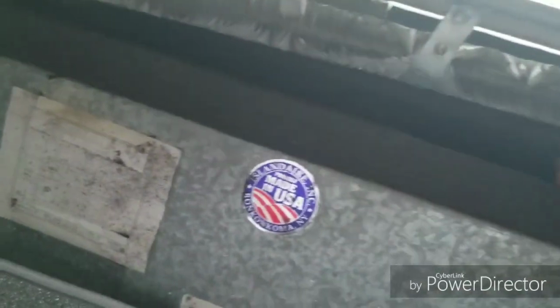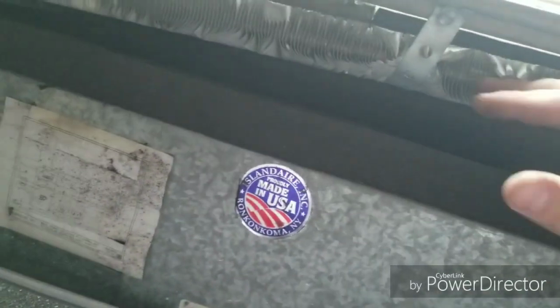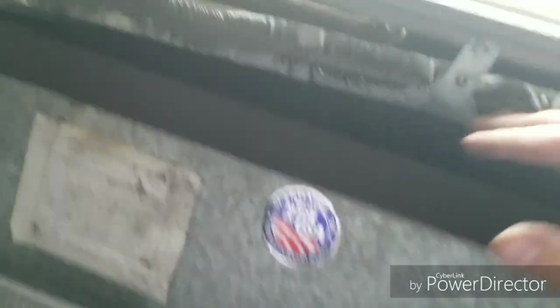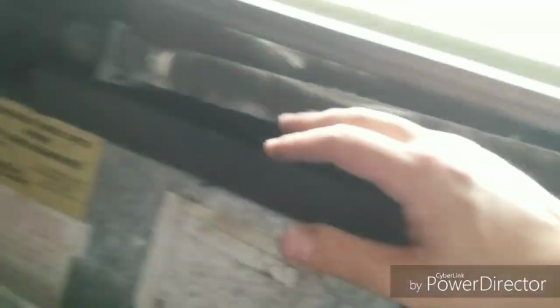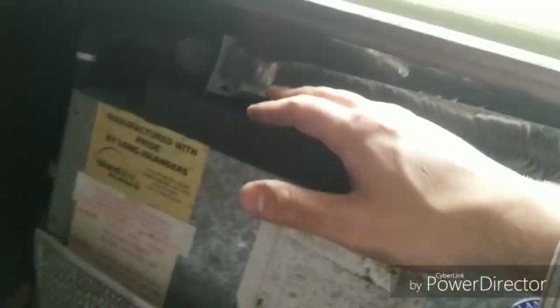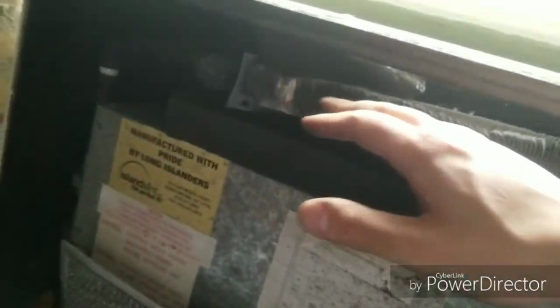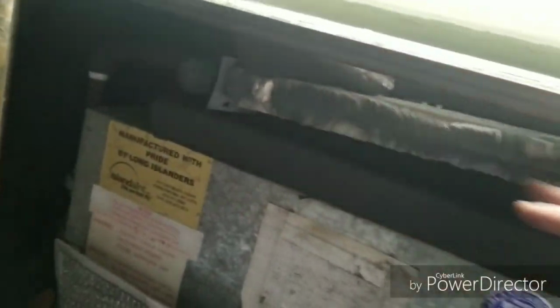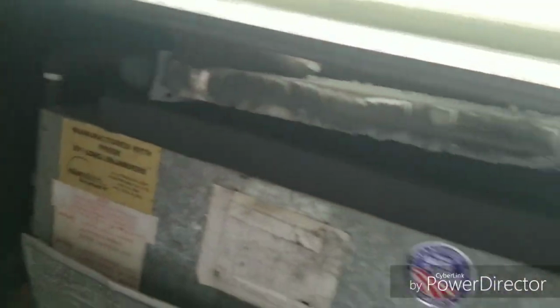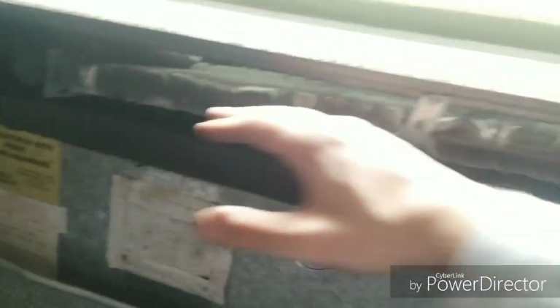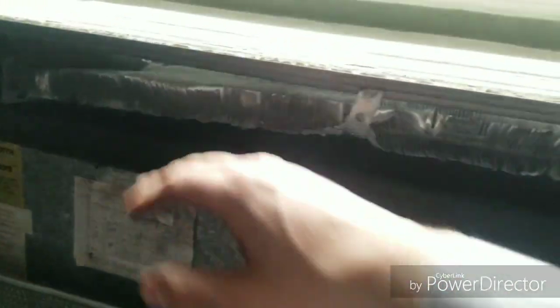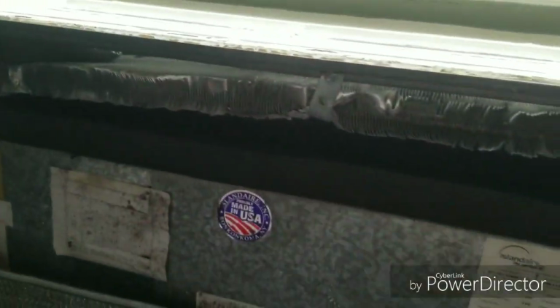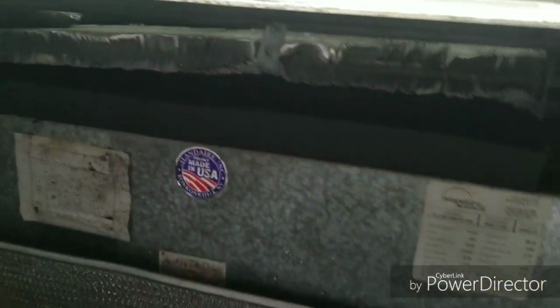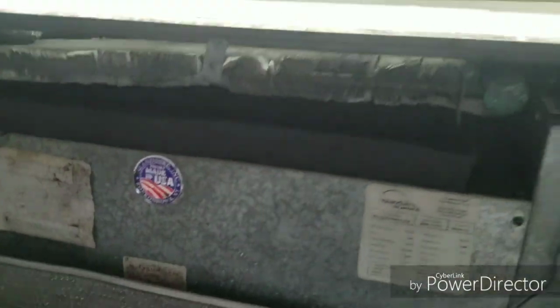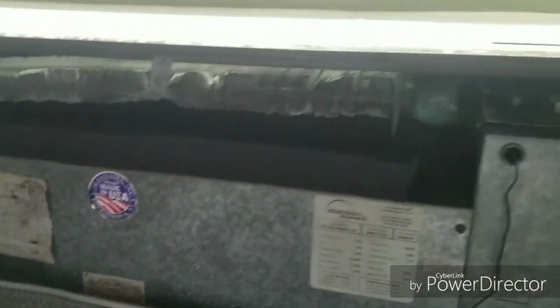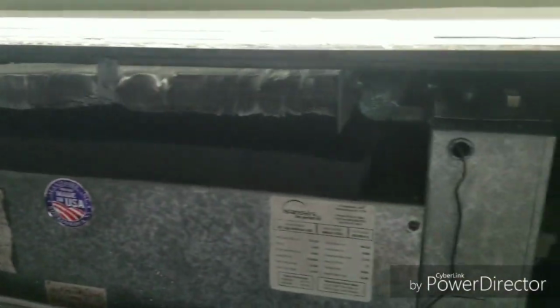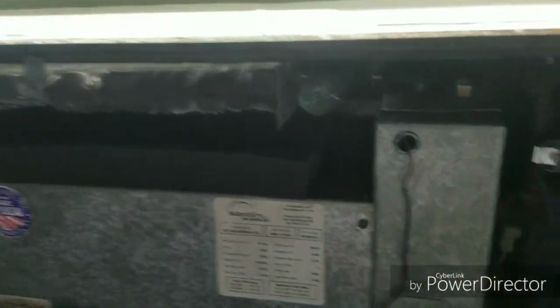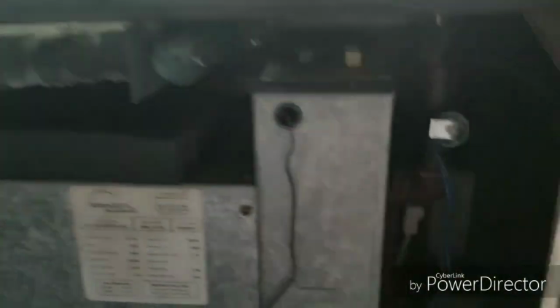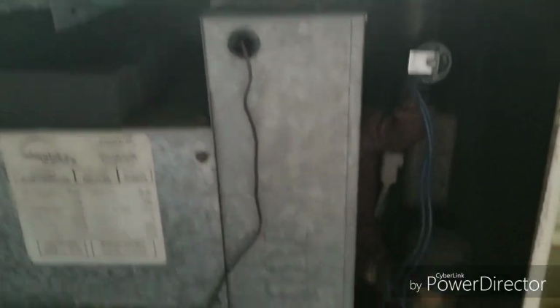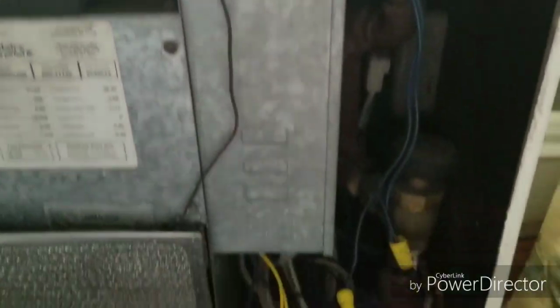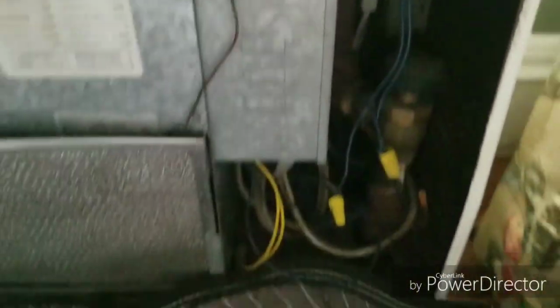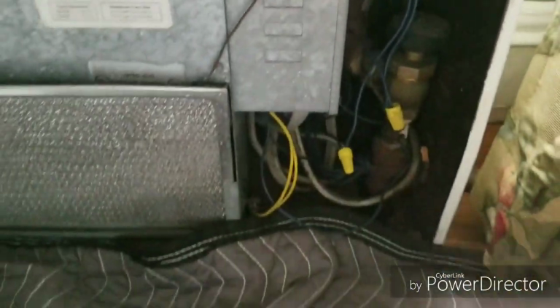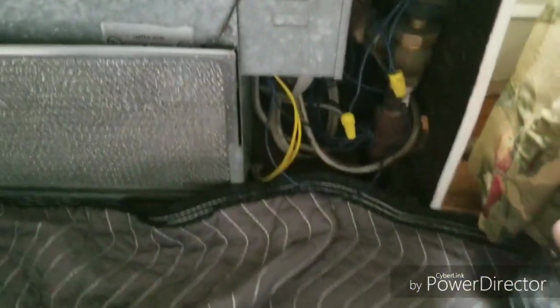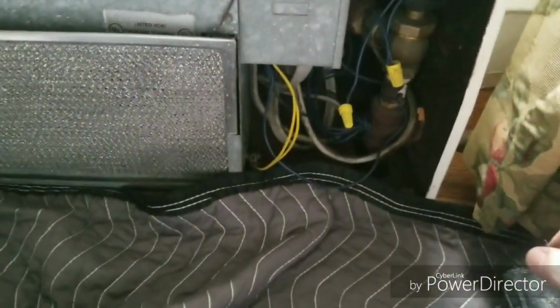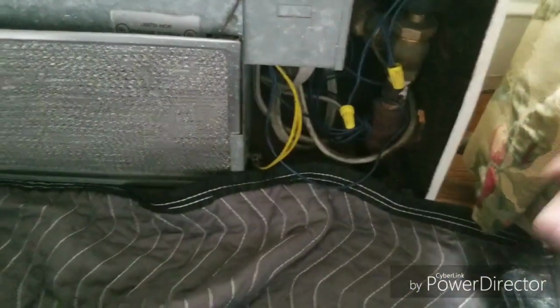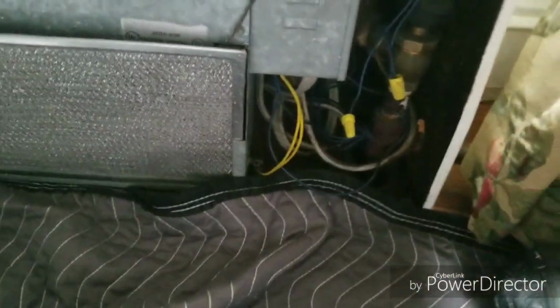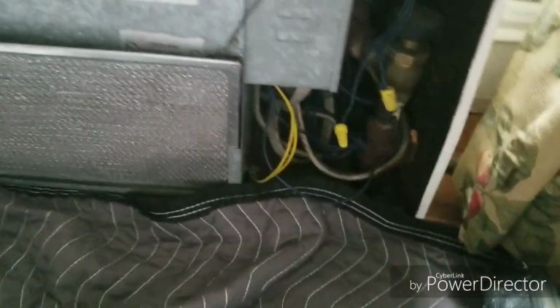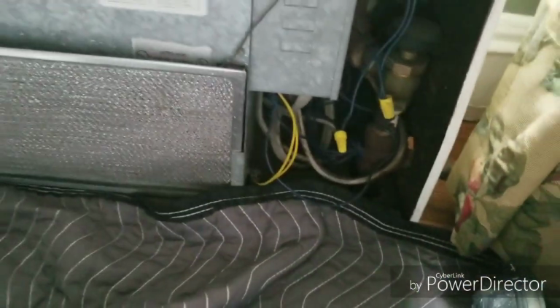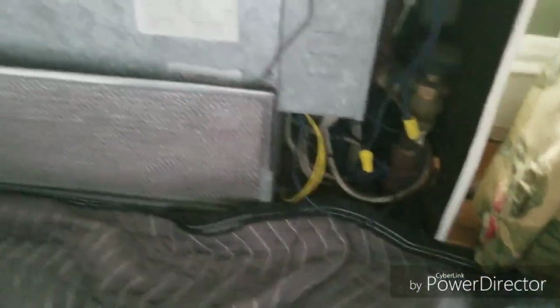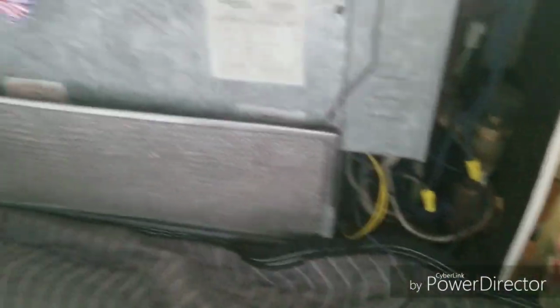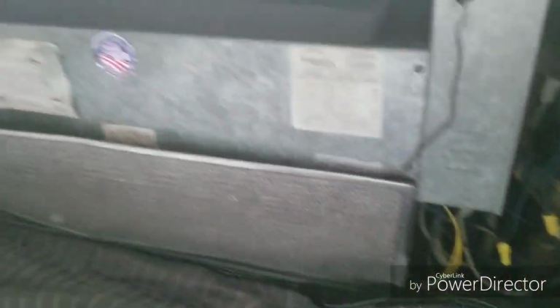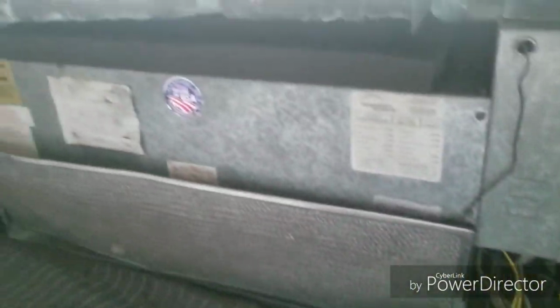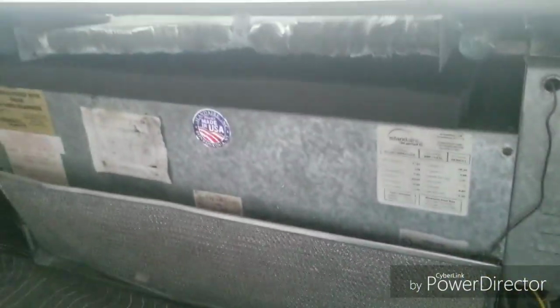It may be pitched like that, actually, to help with the condensate. But I'm still not in good shape. Alright, on to the next and last unit.